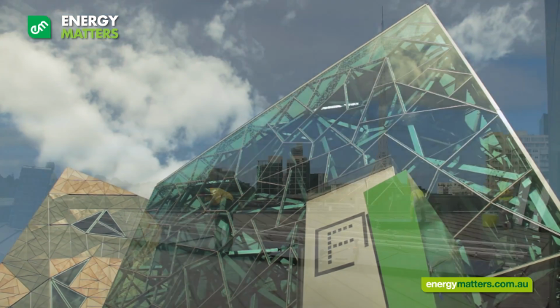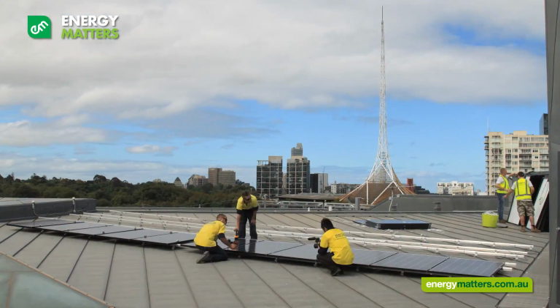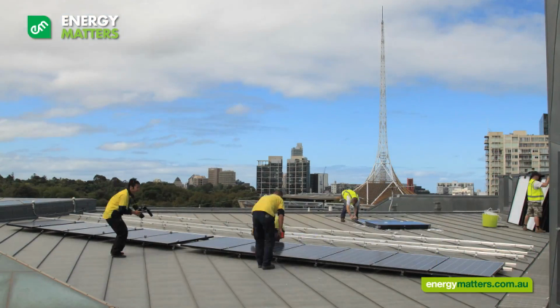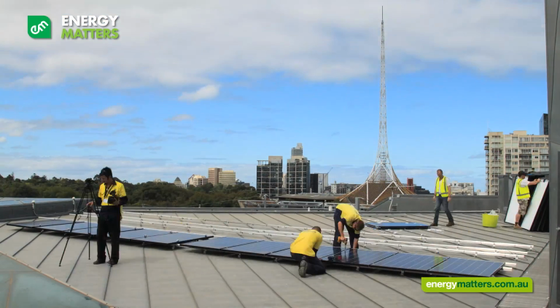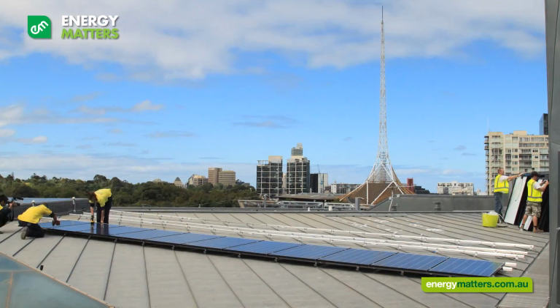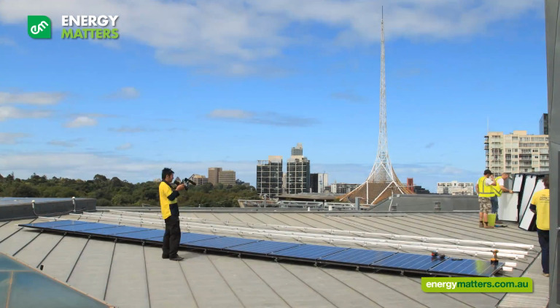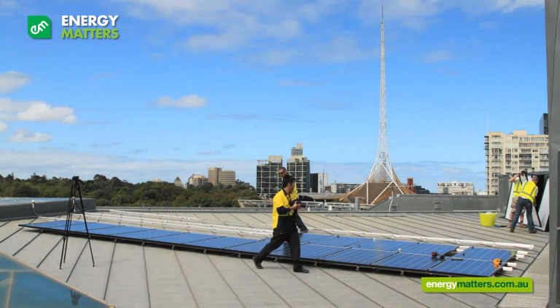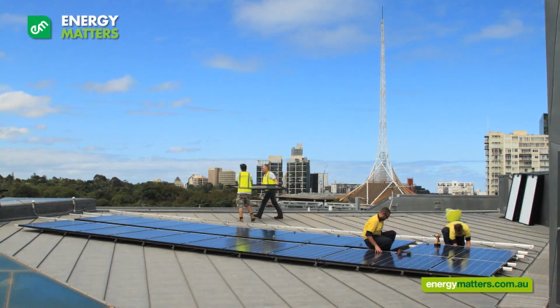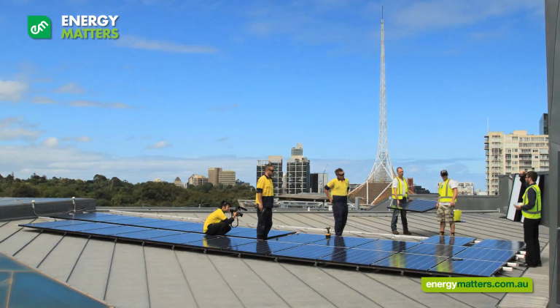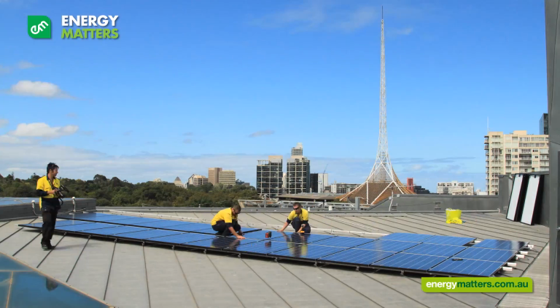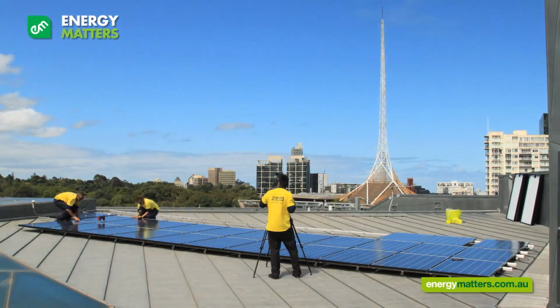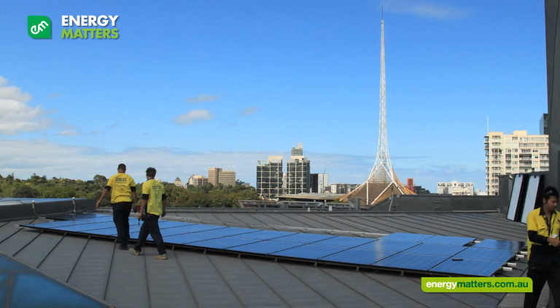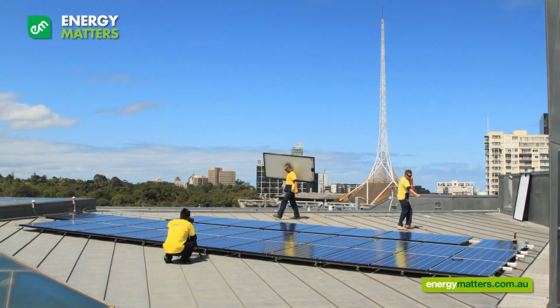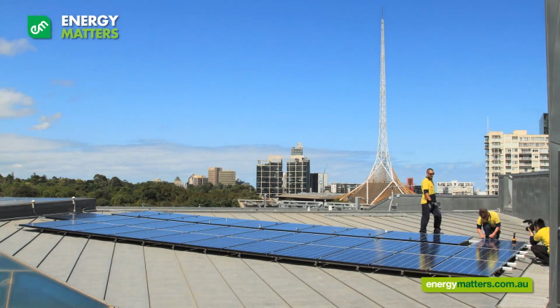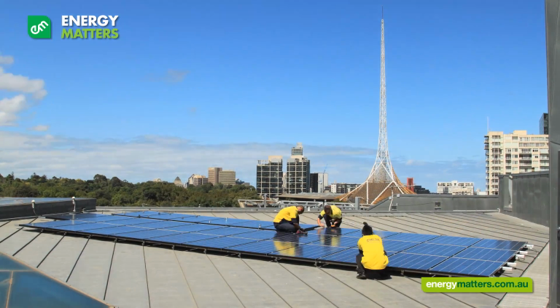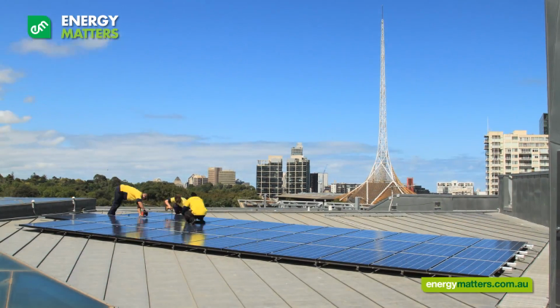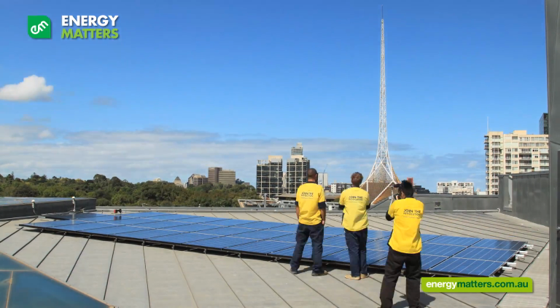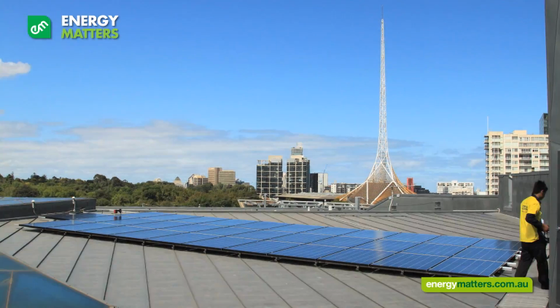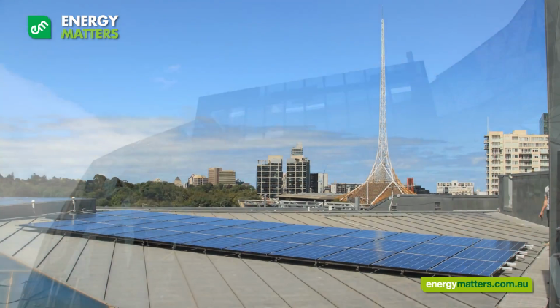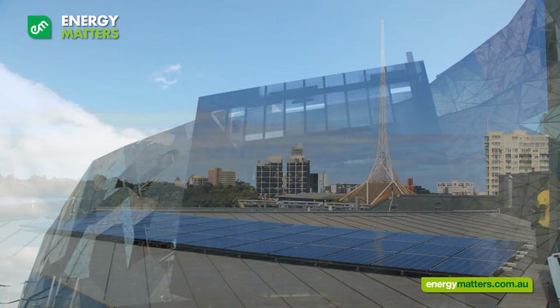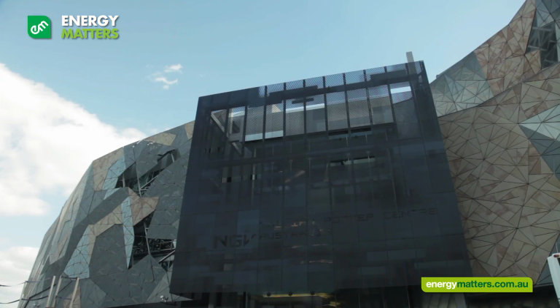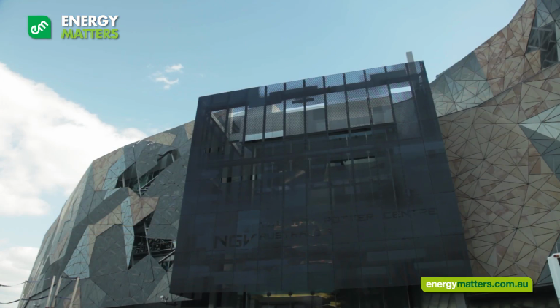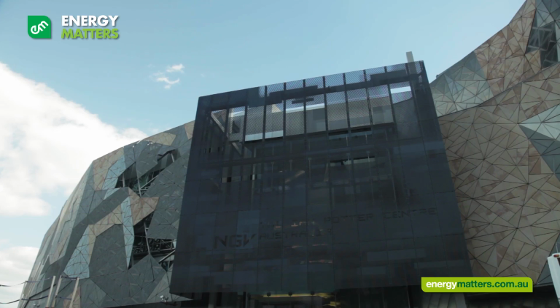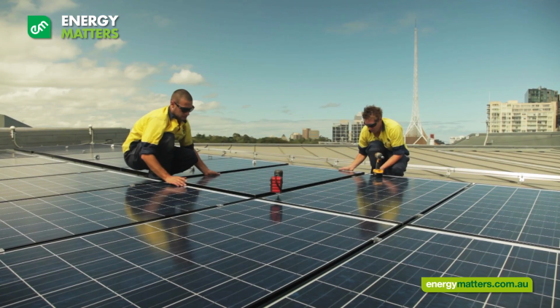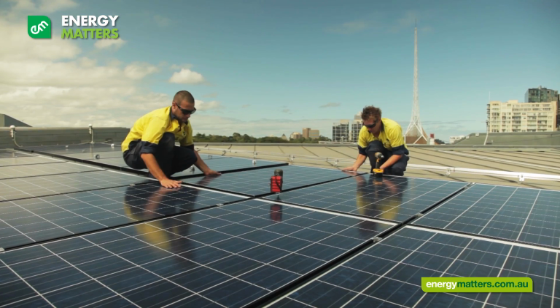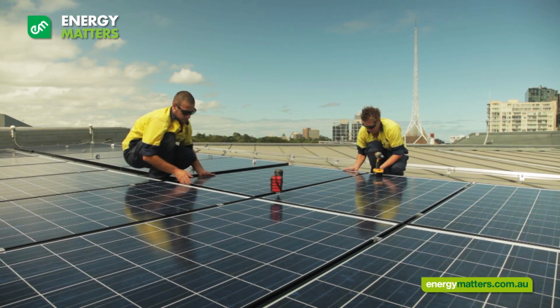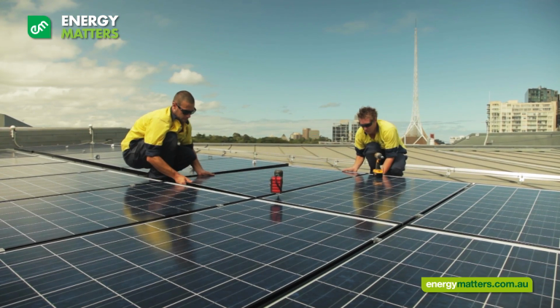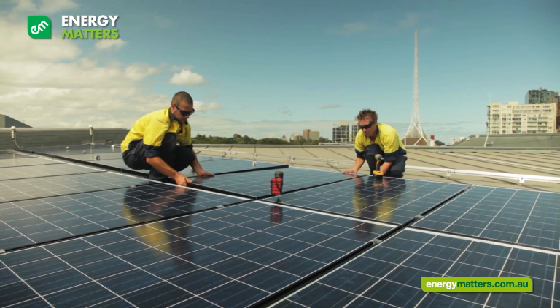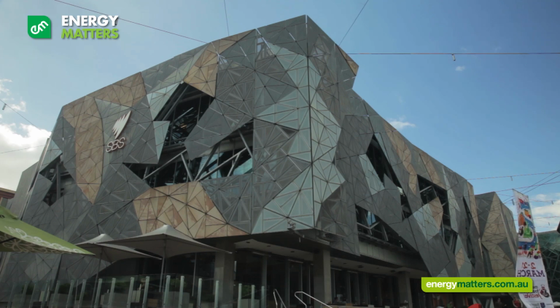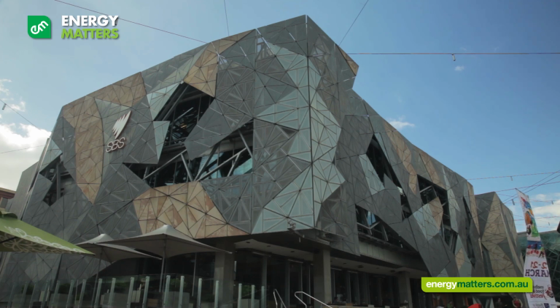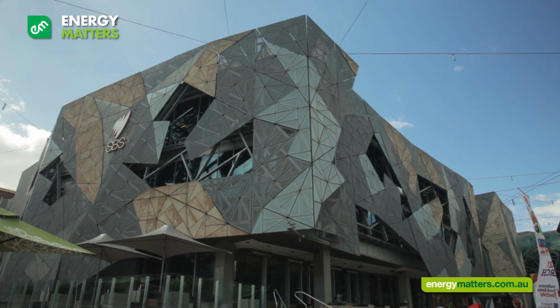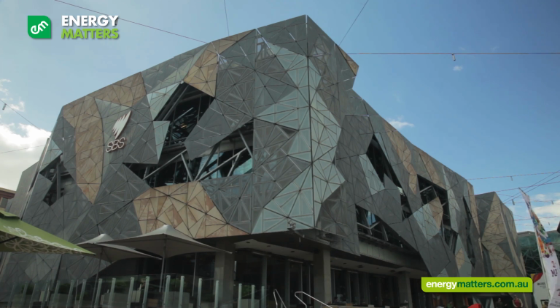Energy Matters installed two grid connect systems on Federation Square. We installed a 16.4 kilowatt grid connect system on the Ian Potter Gallery and an 8.2 kilowatt system on the Alfred Deakin building.